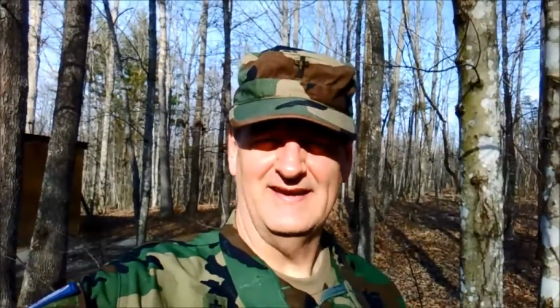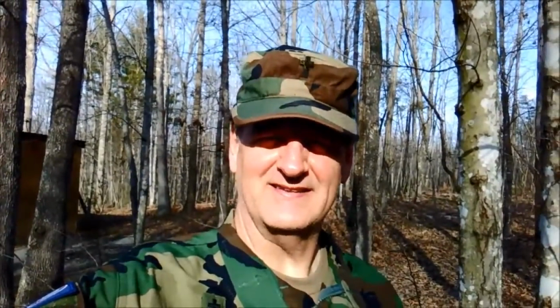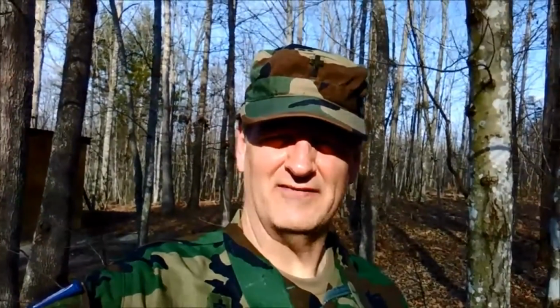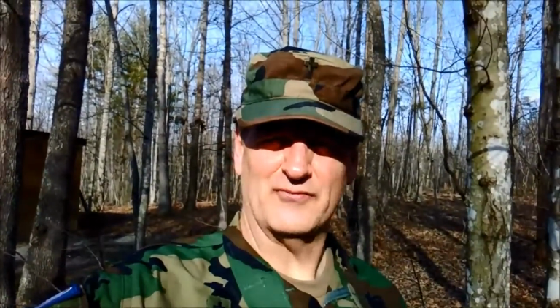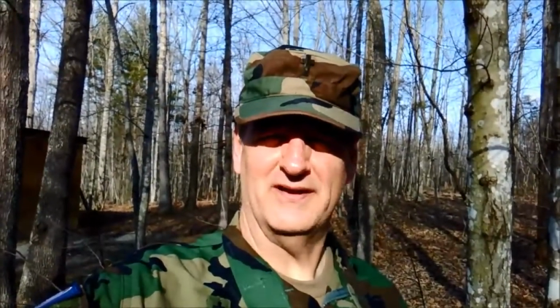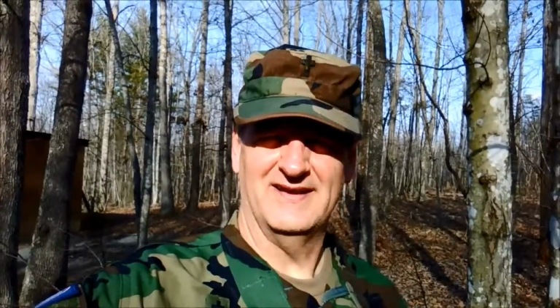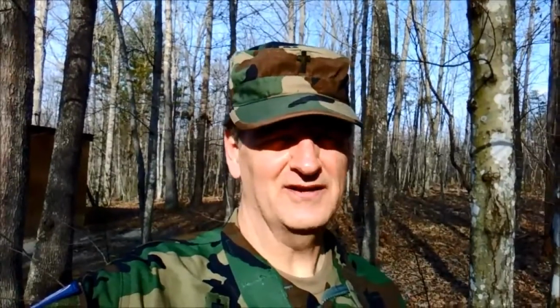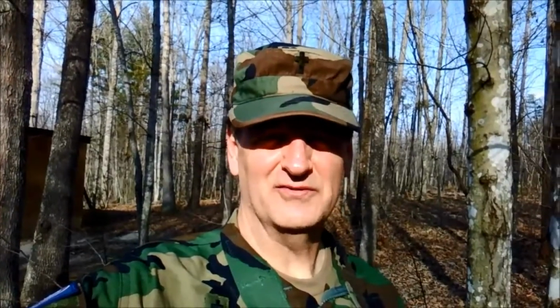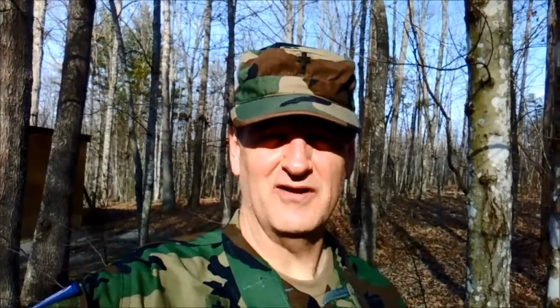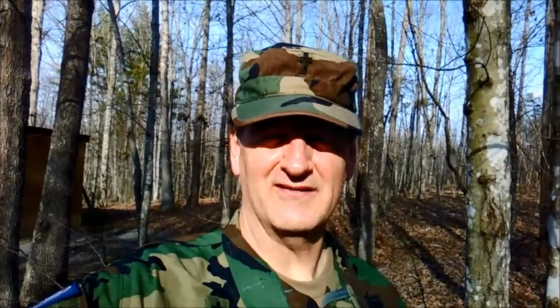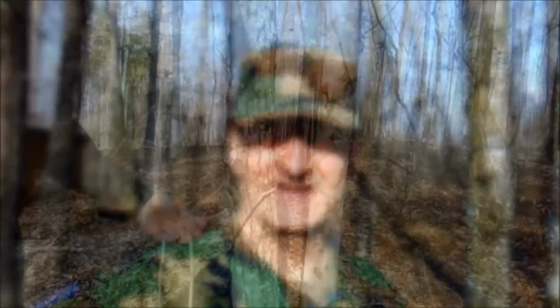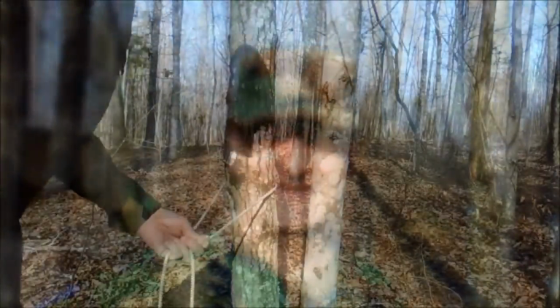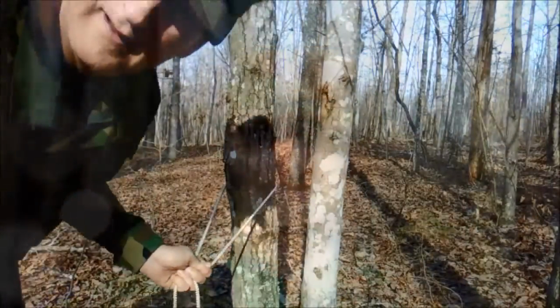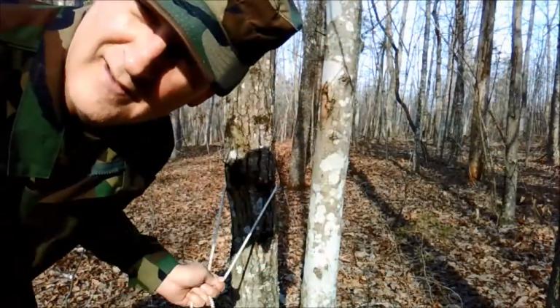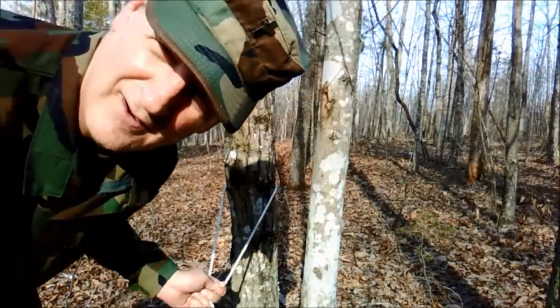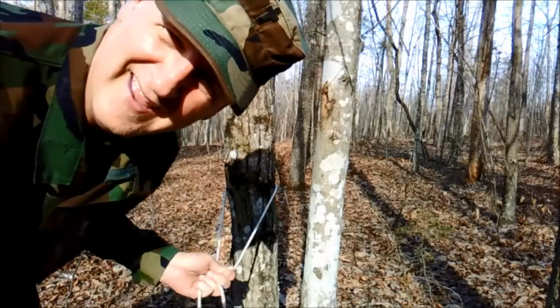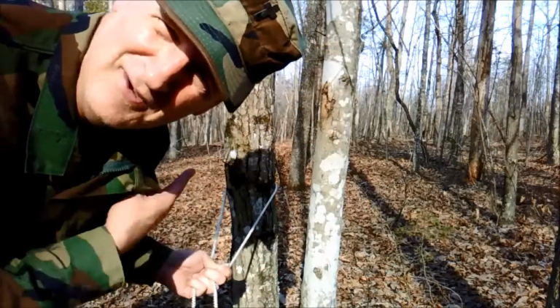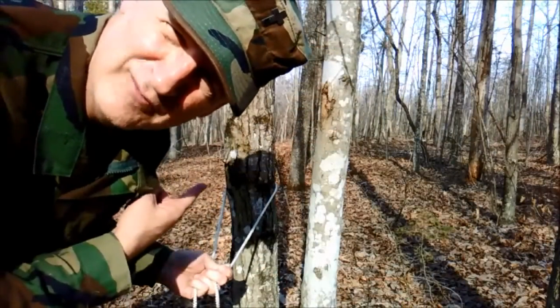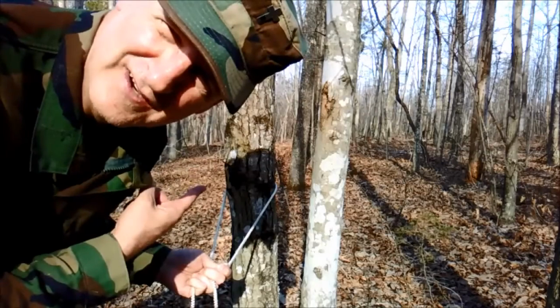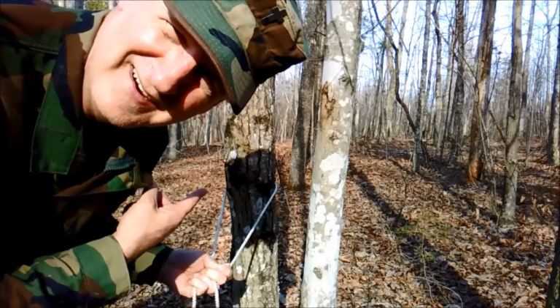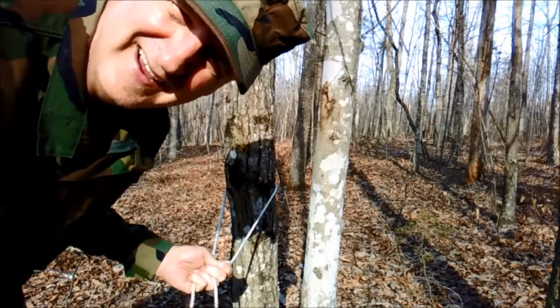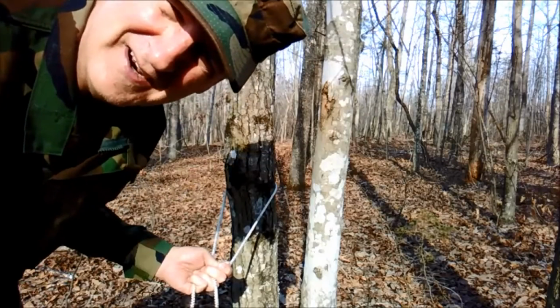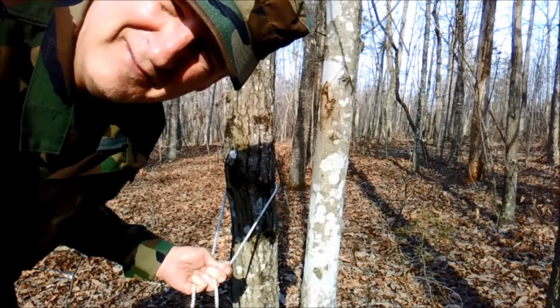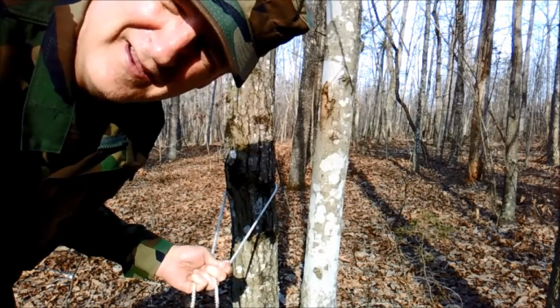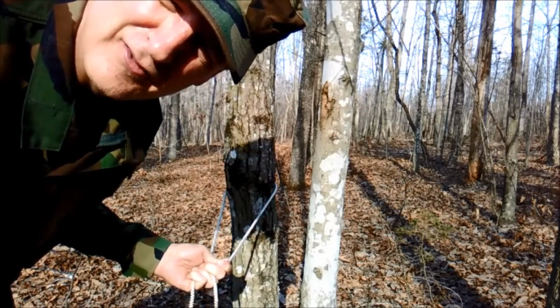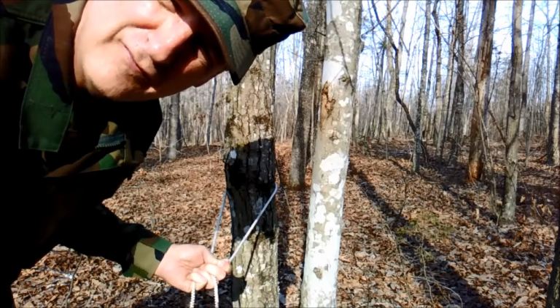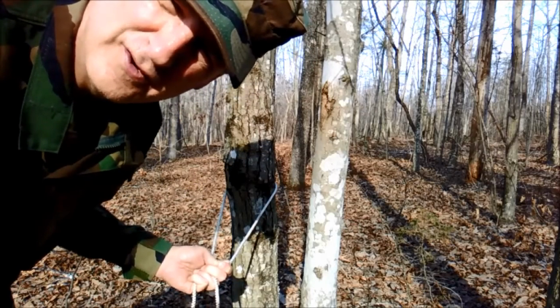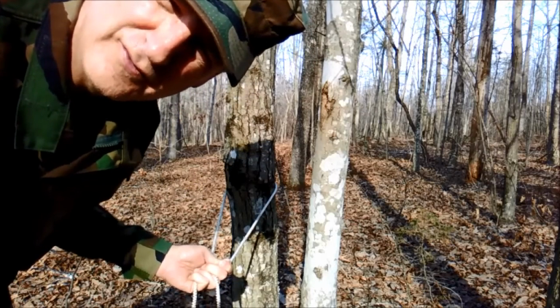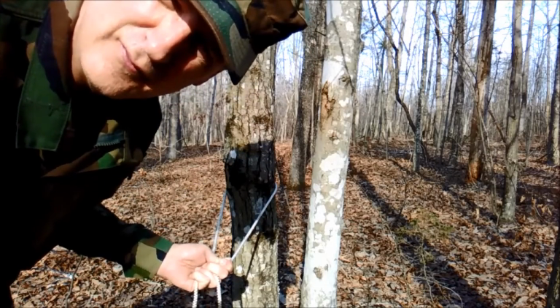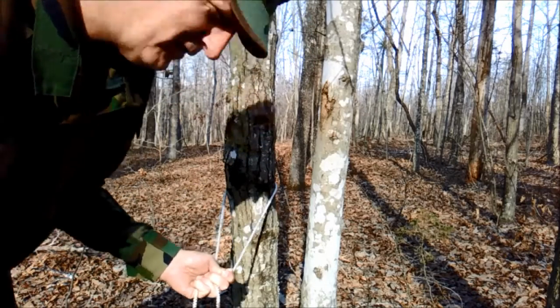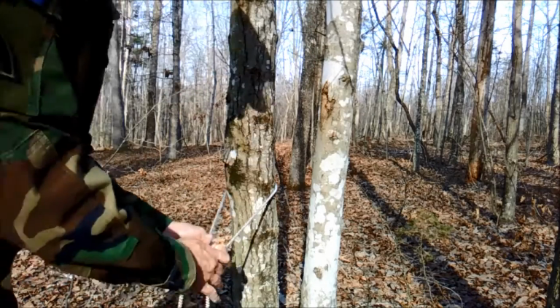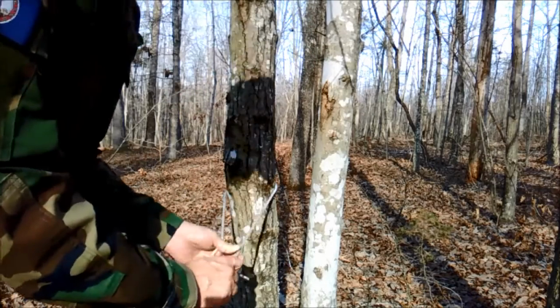And since I don't have a lot of rope, I'm going to use a pretty small anchor. I'm using this wee tree here and I'm going to give three to four turns of the rope around the tree.